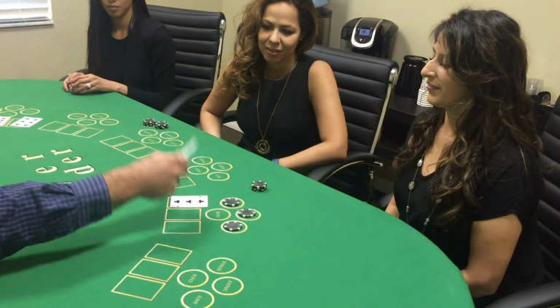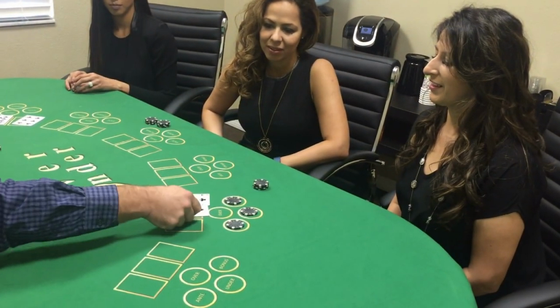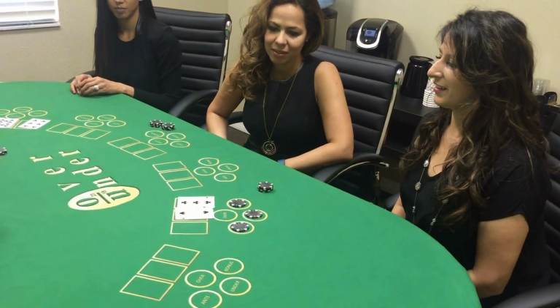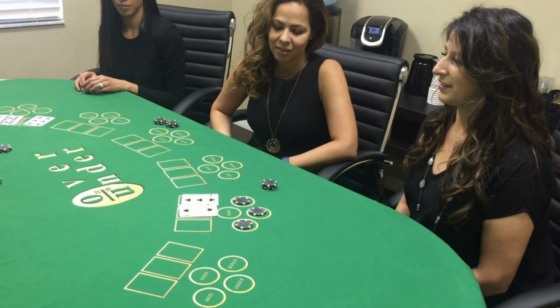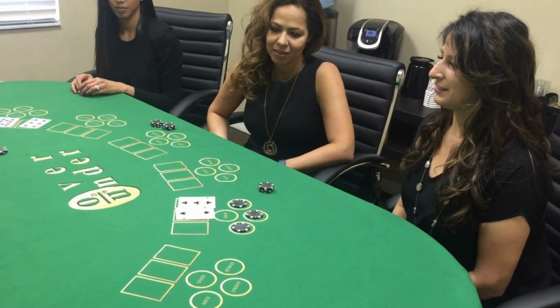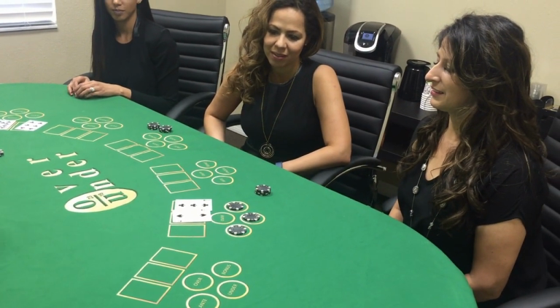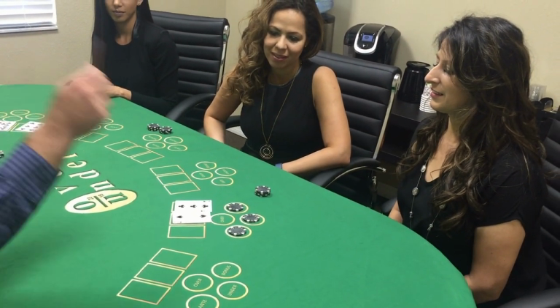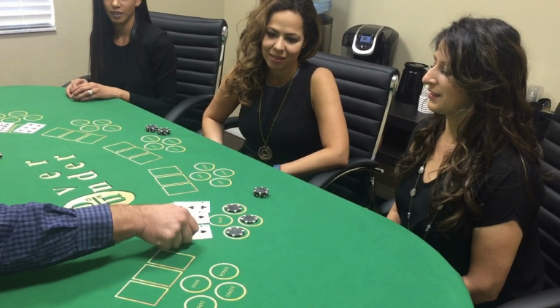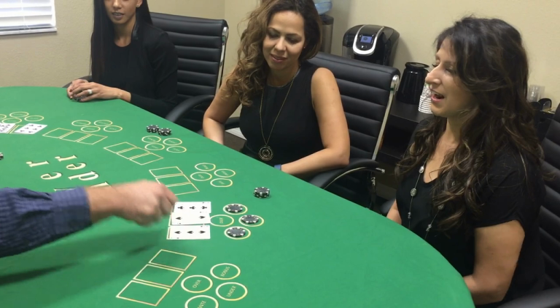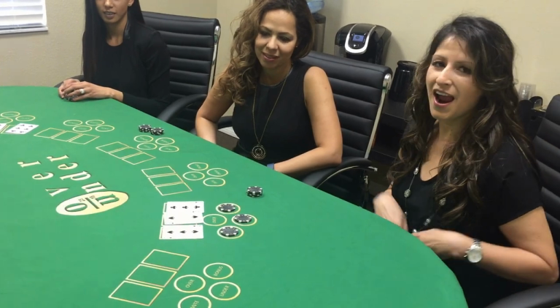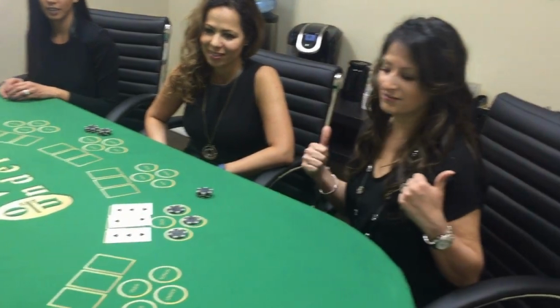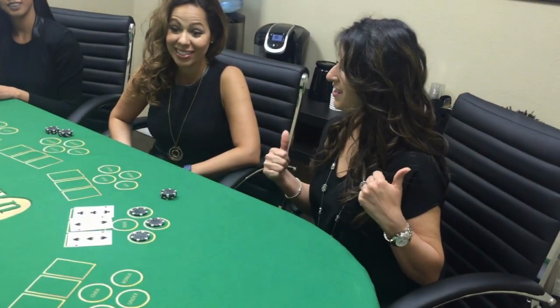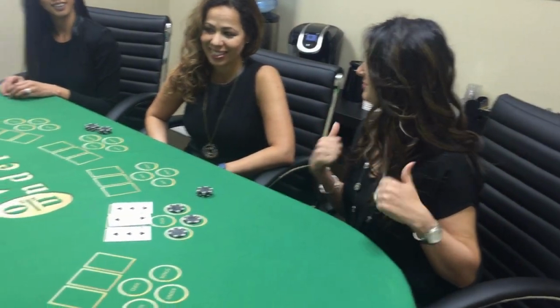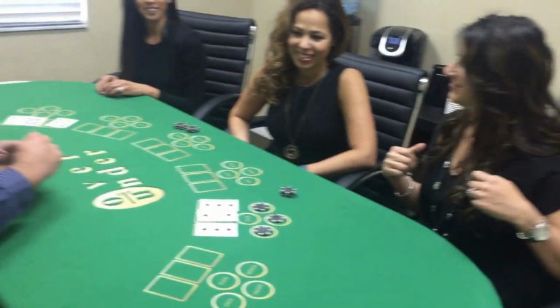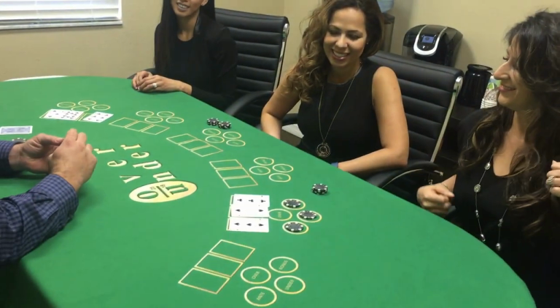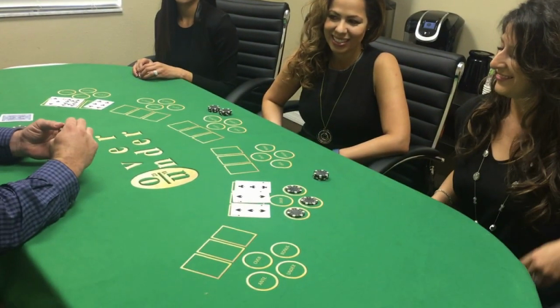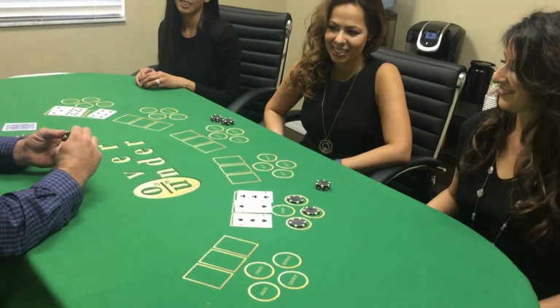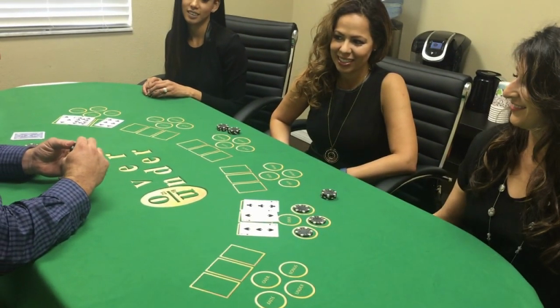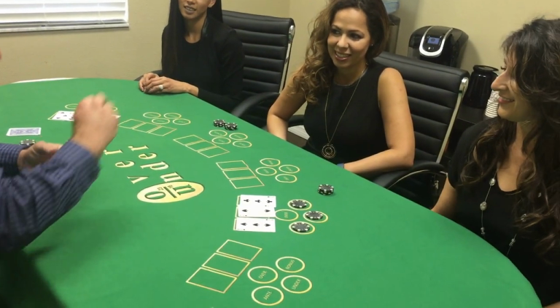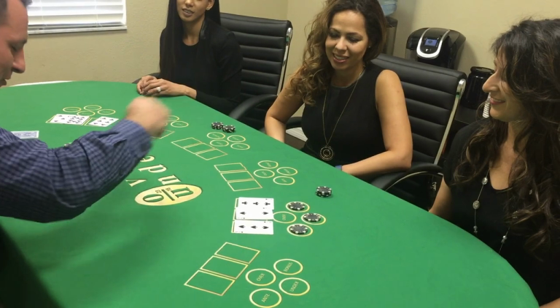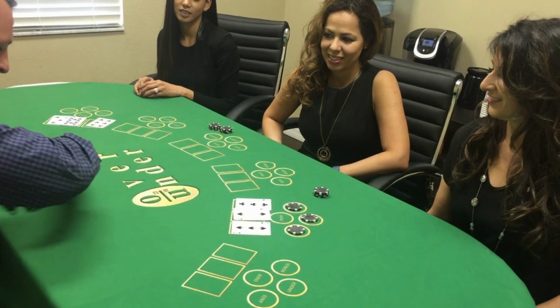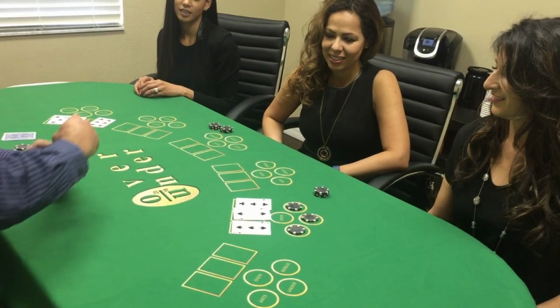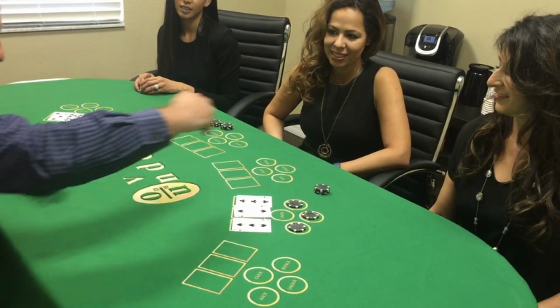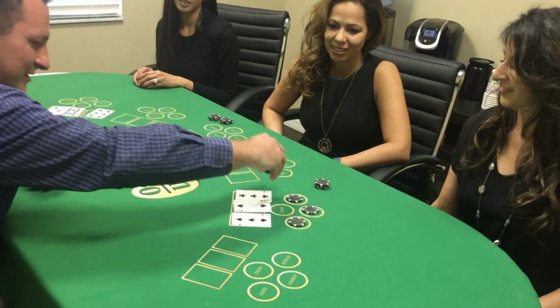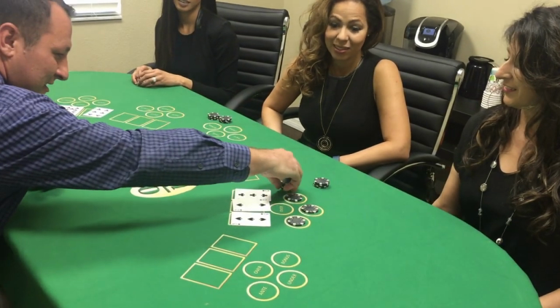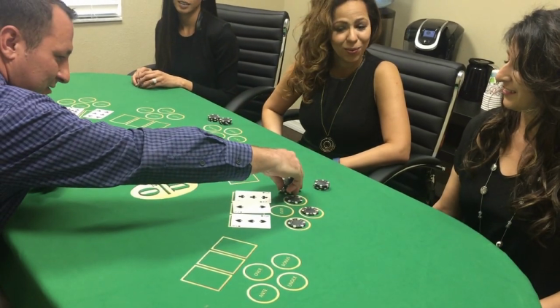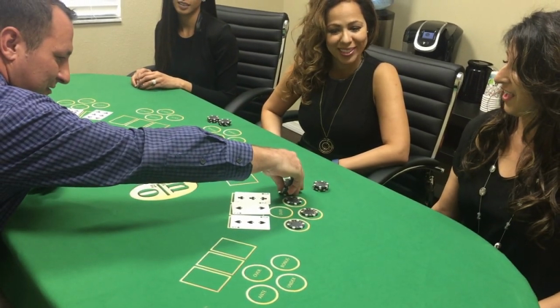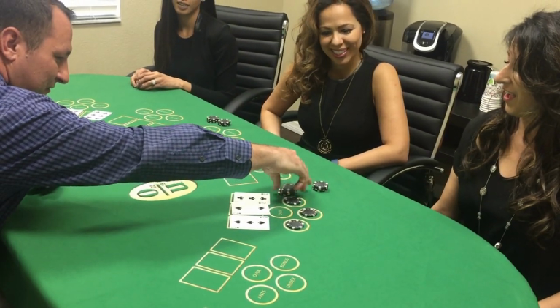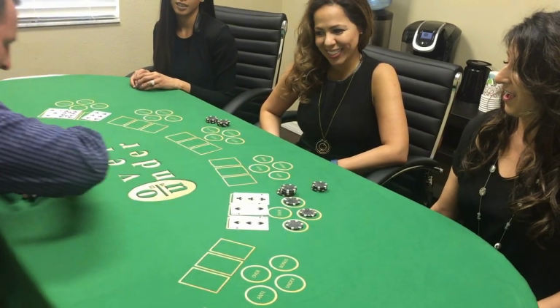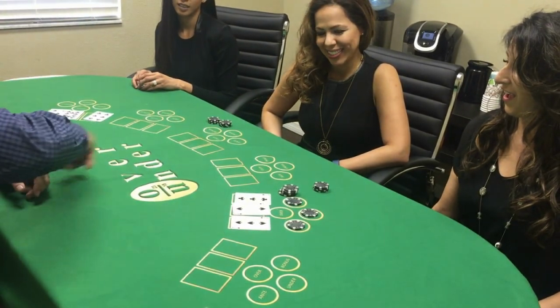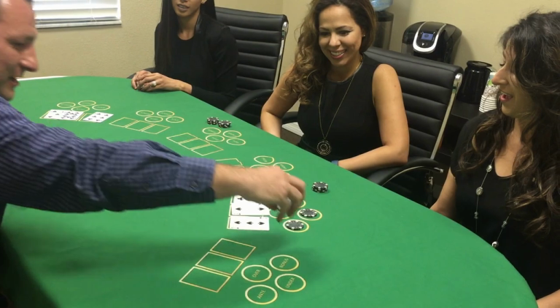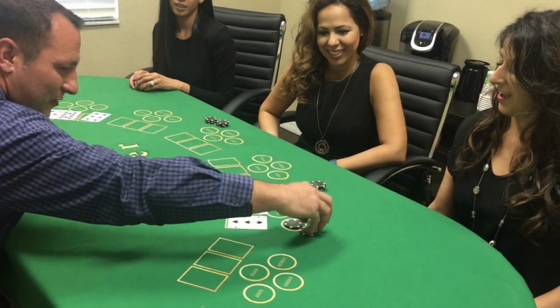Here's an under bet. 3 and 2 is 5, and 3 is 8. That is a nice one — that is a 5 to 1 bonus. 2, 3, 4, 5. And winning an over under.